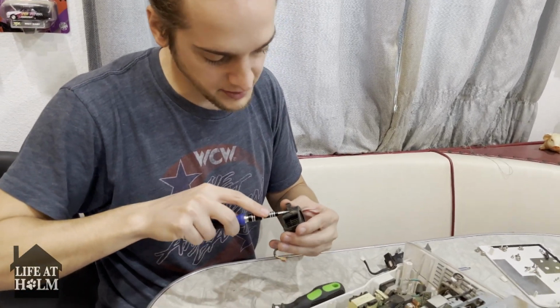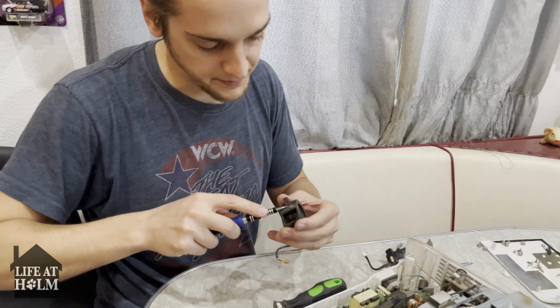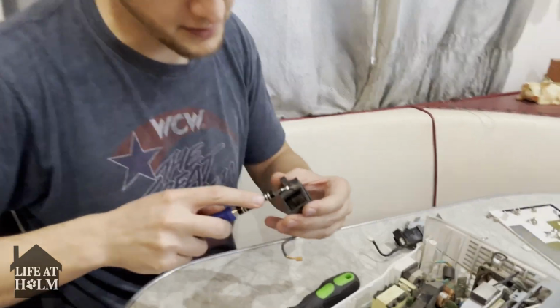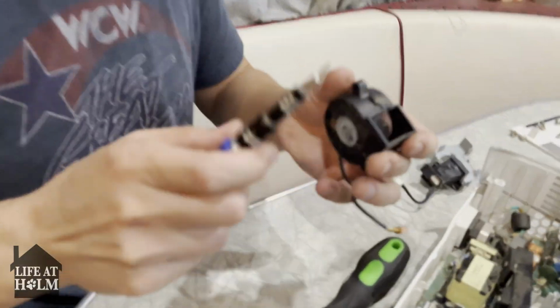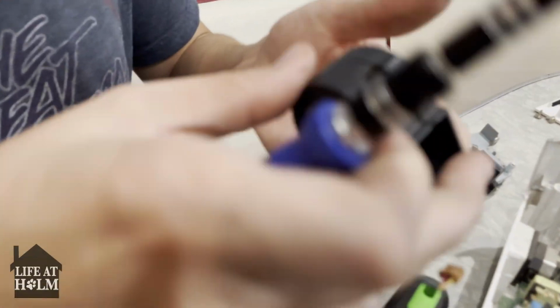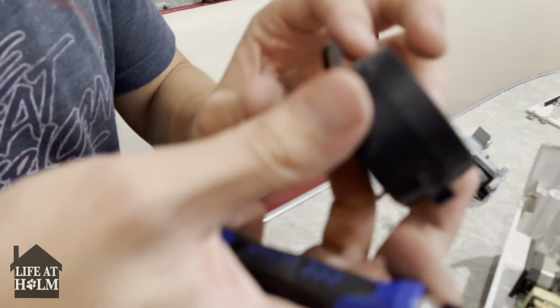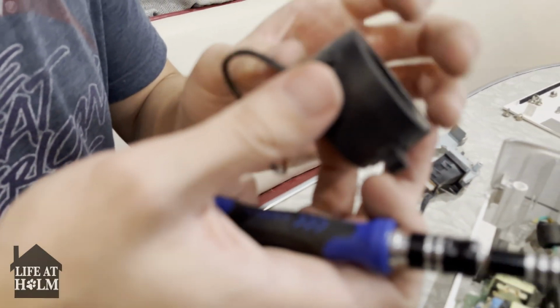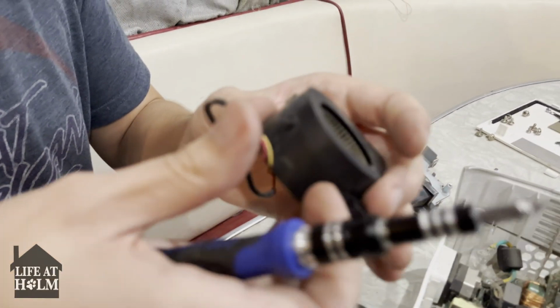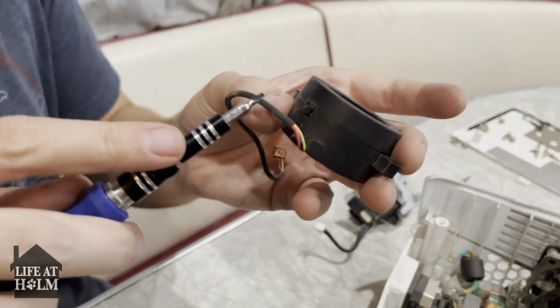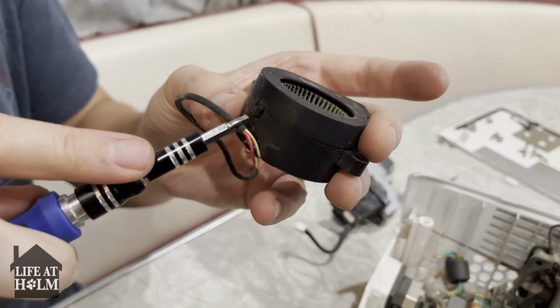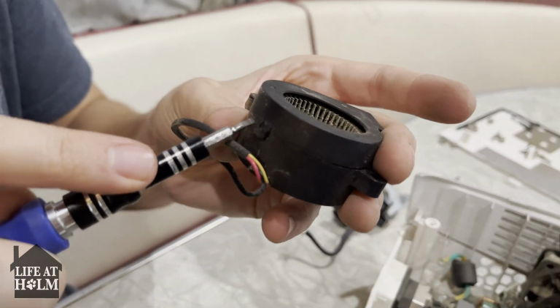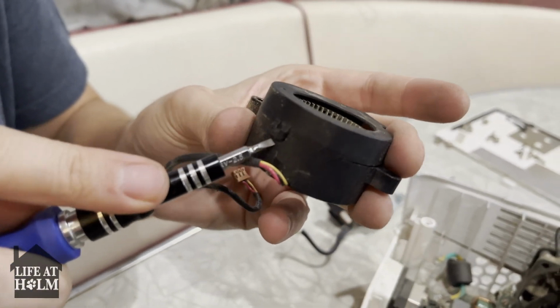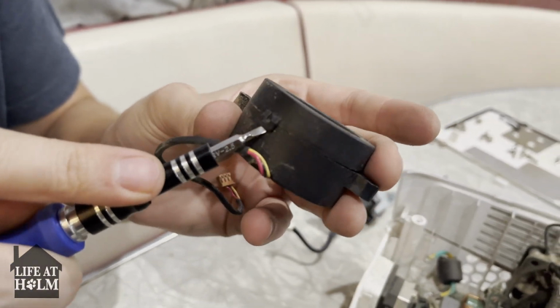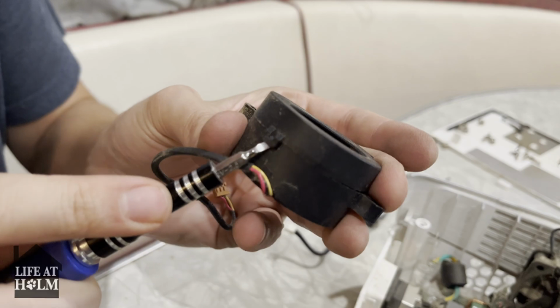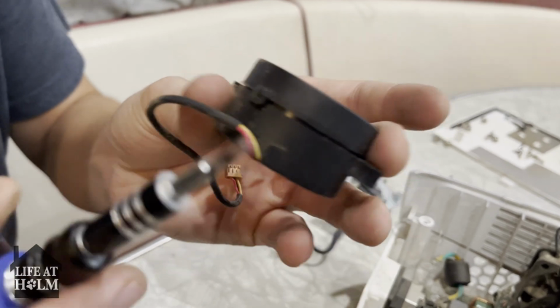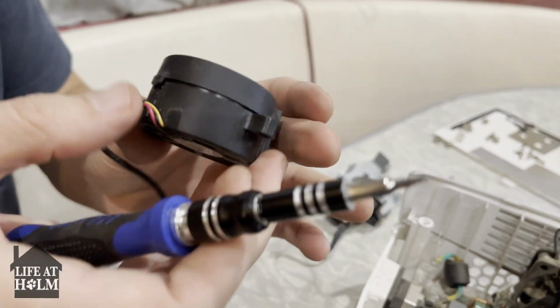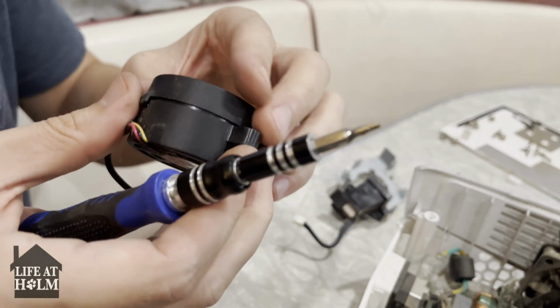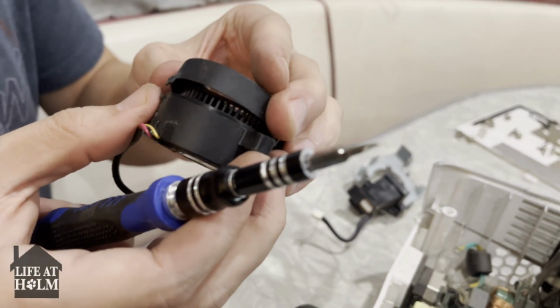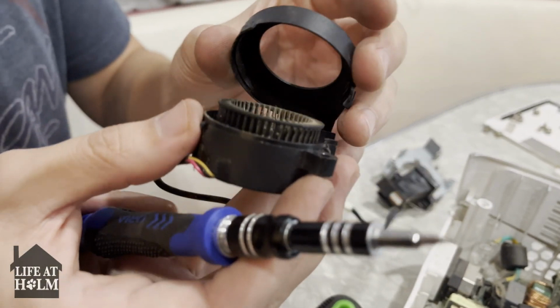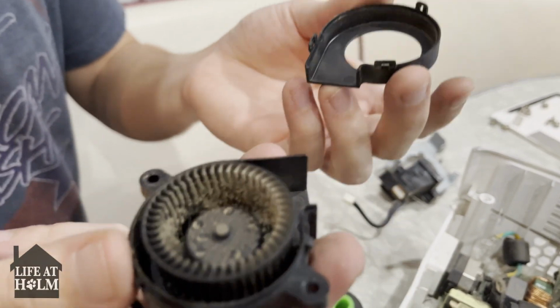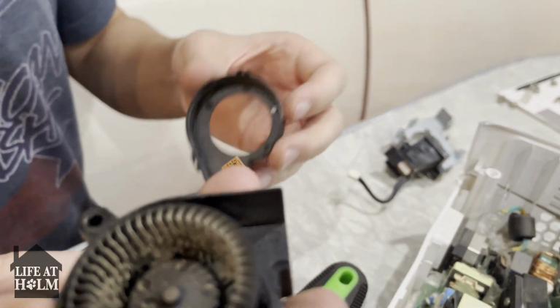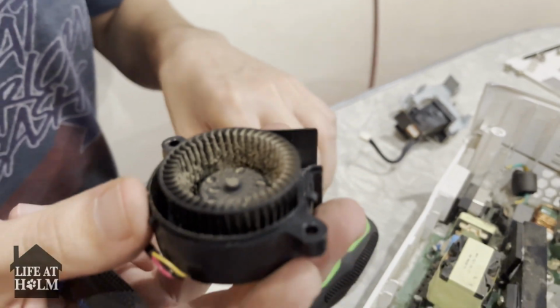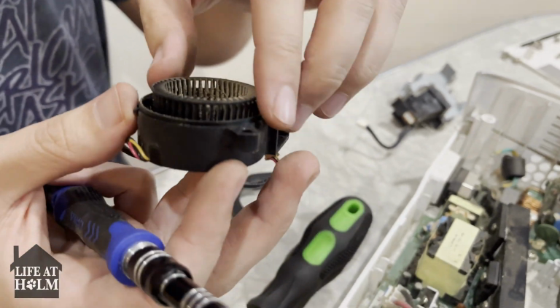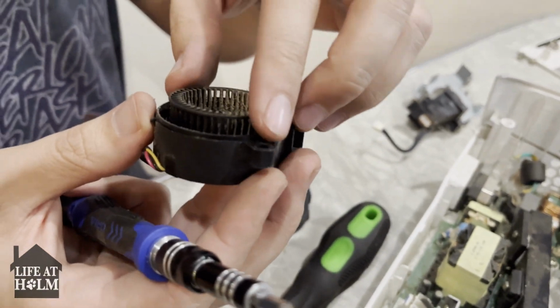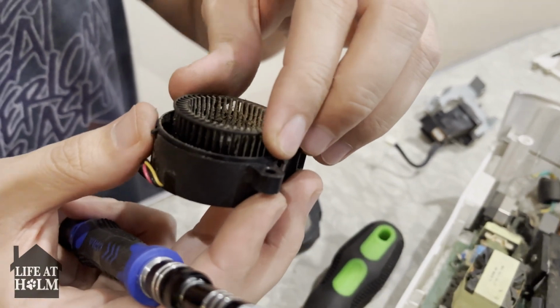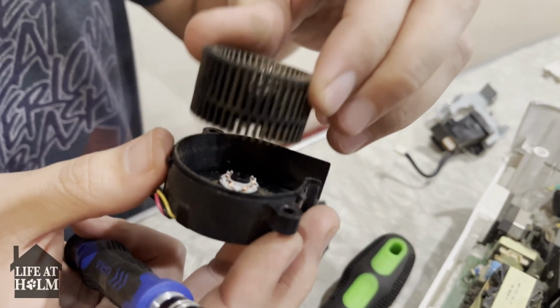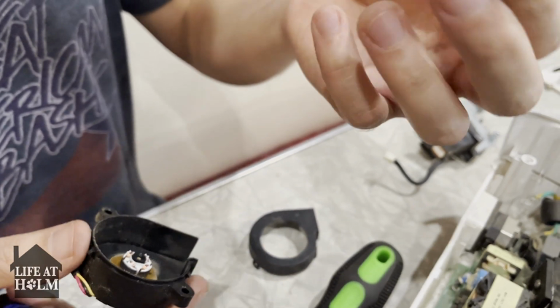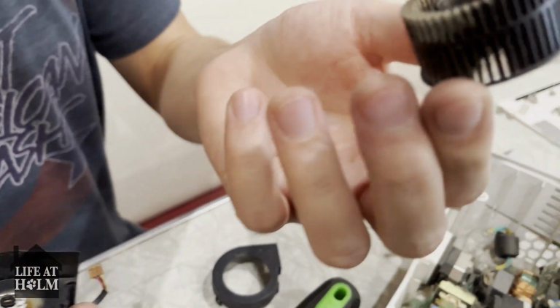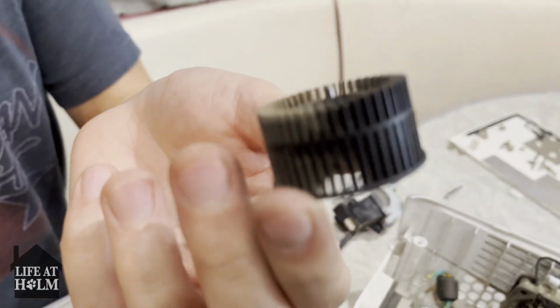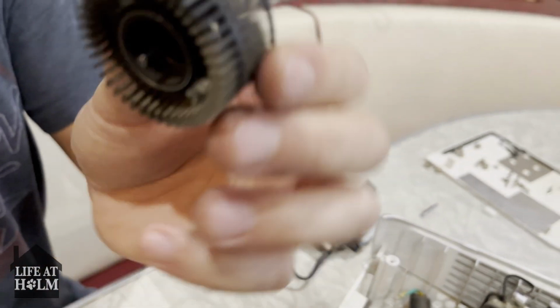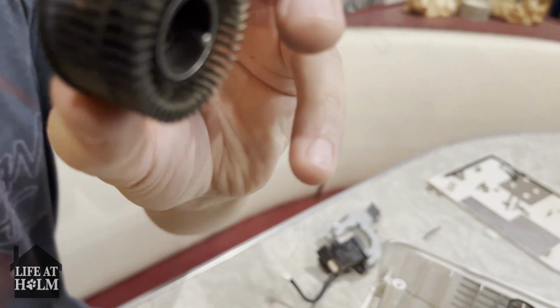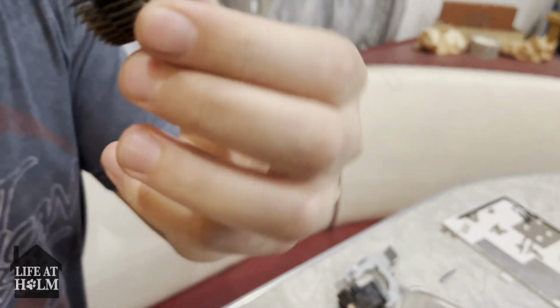So what you're going to do is pop this here so we can get this free — and that pops off, see that? And then this right here I'm going to pop out. It's going to be our spindle that we need to clean out really good.